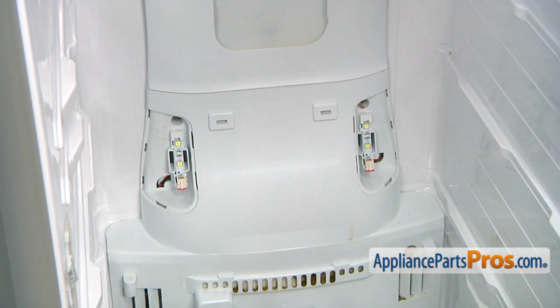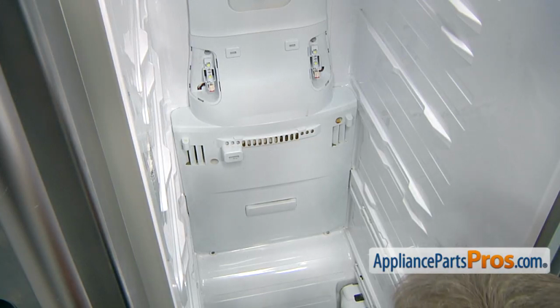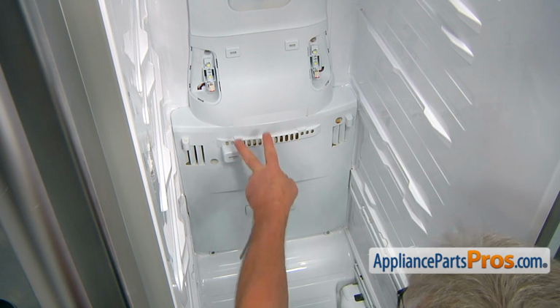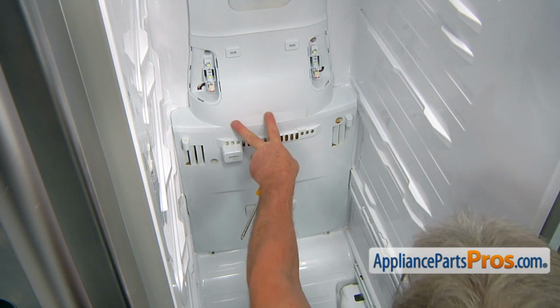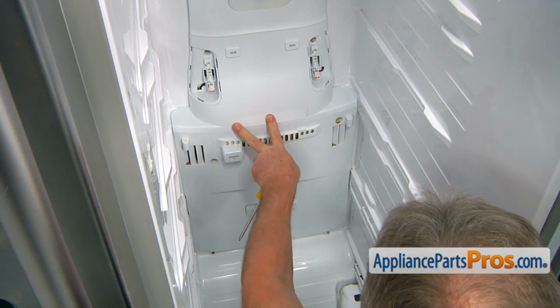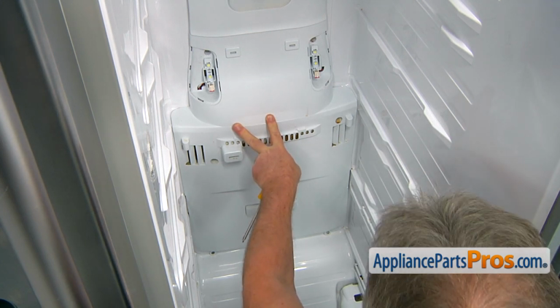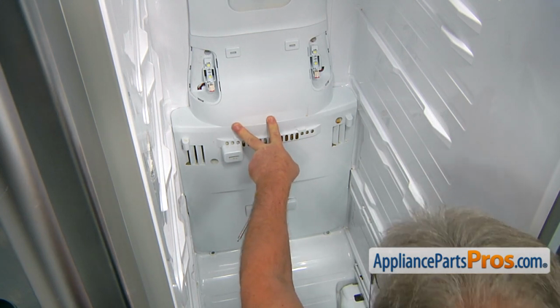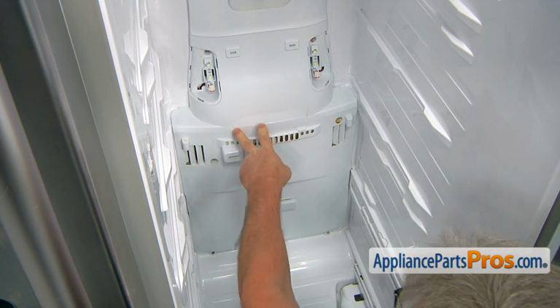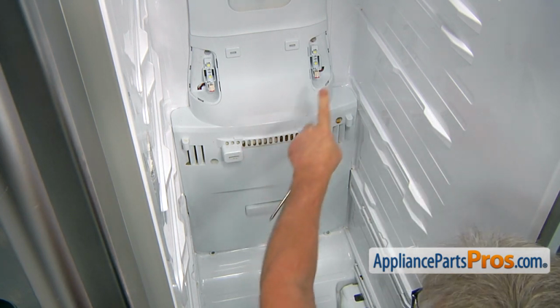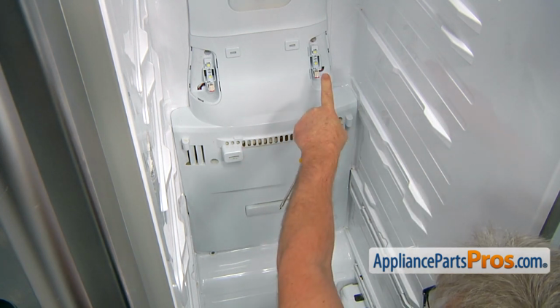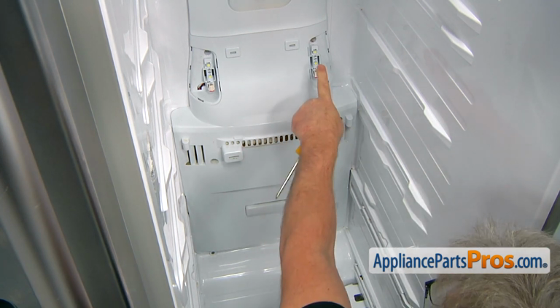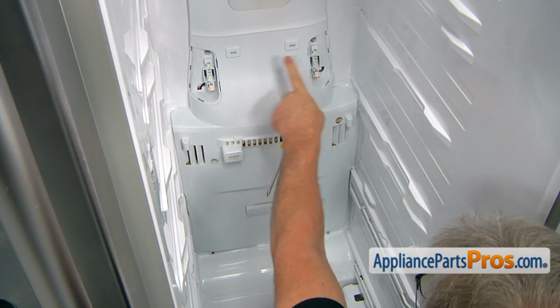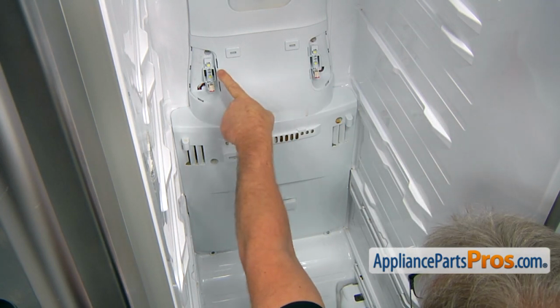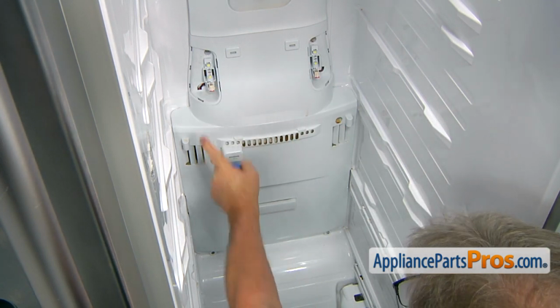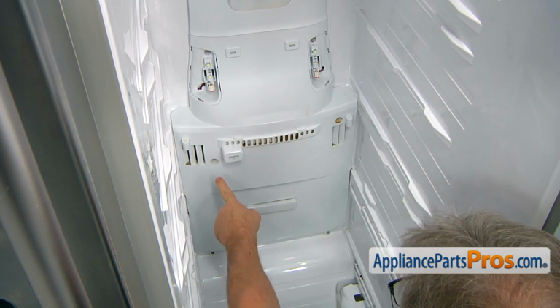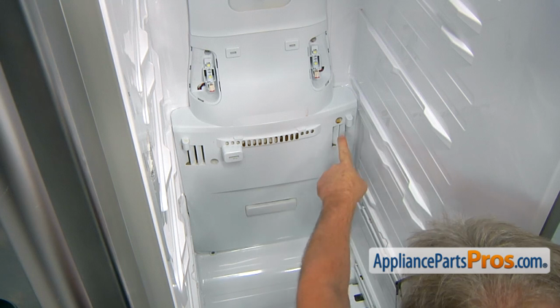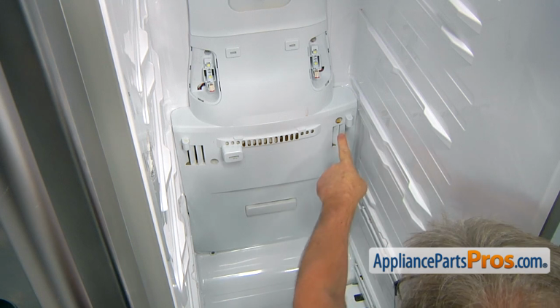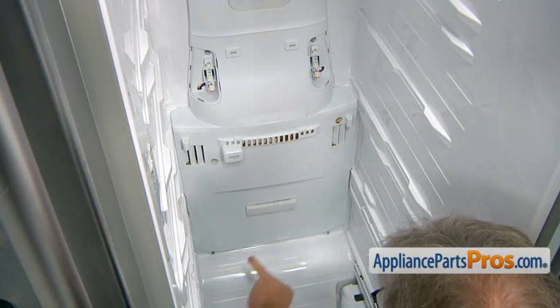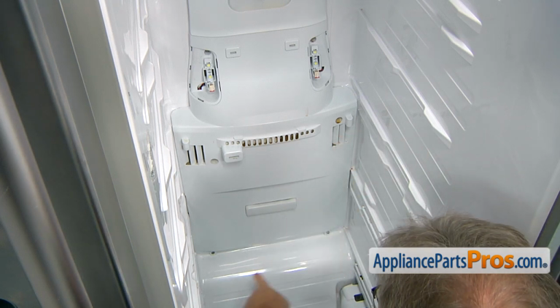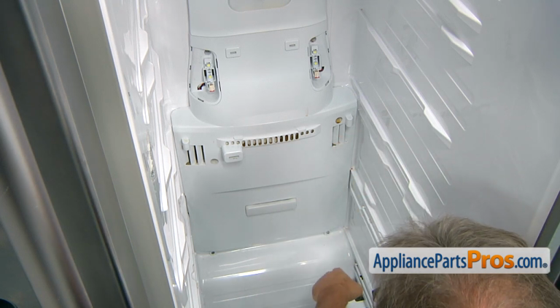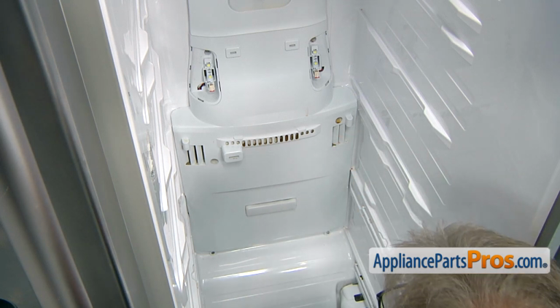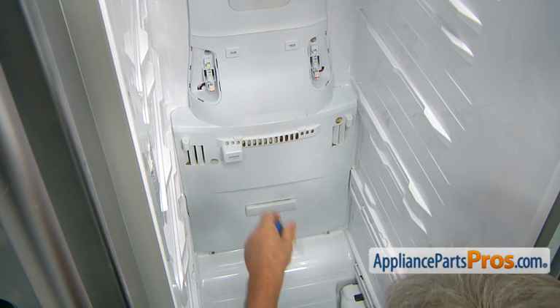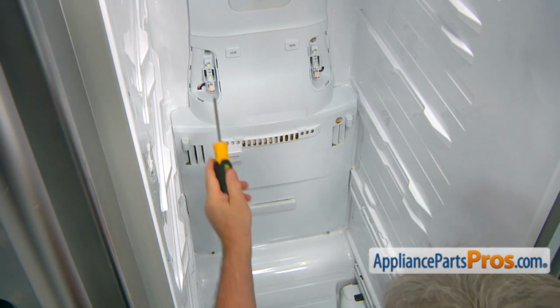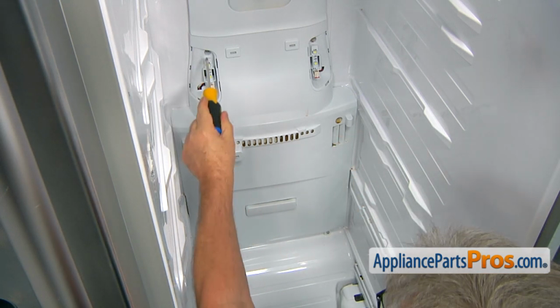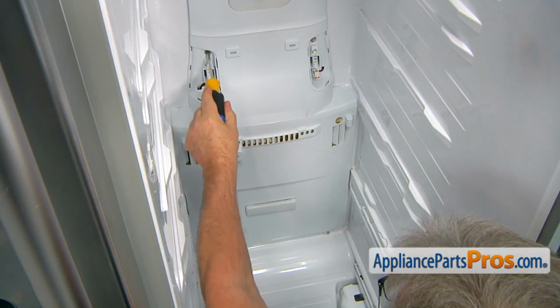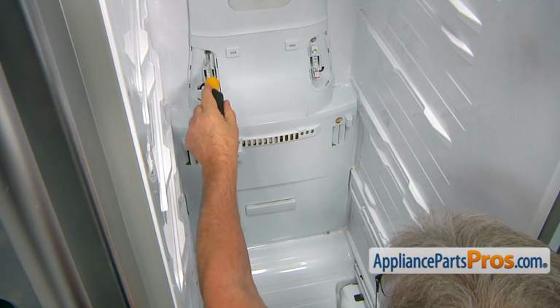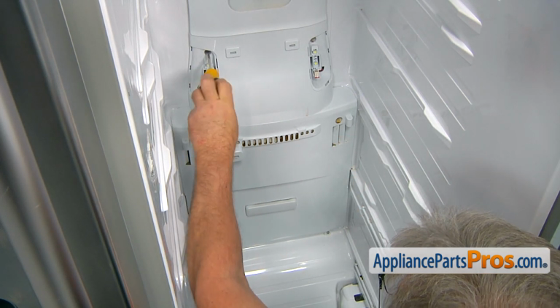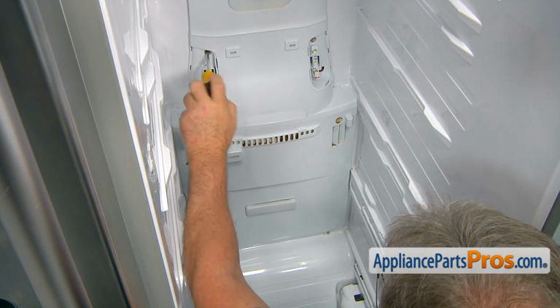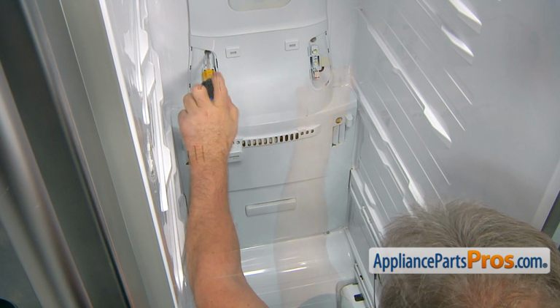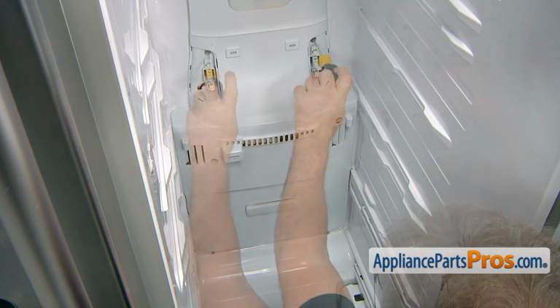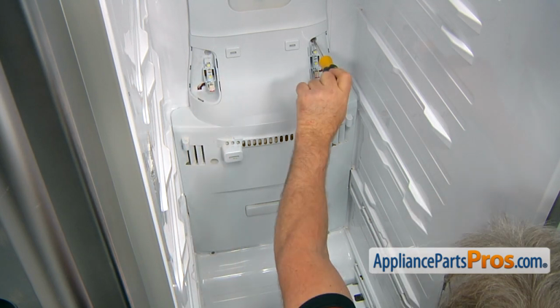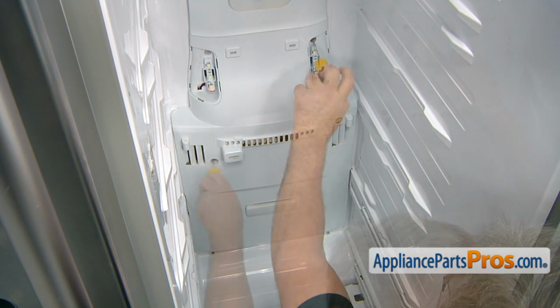To take off the evaporator cover, we need to remove the six Phillips screws — two on the top, two in the middle, and two at the bottom. I'm going to use the Phillips screwdriver and we're going to take them out one by one.